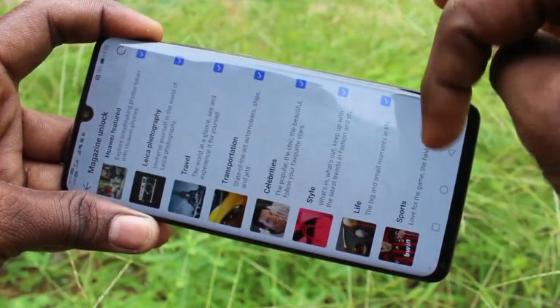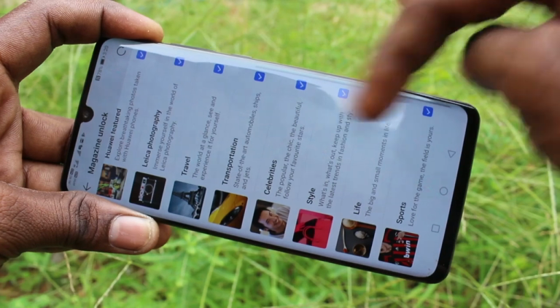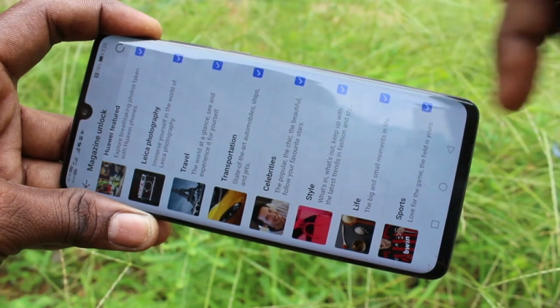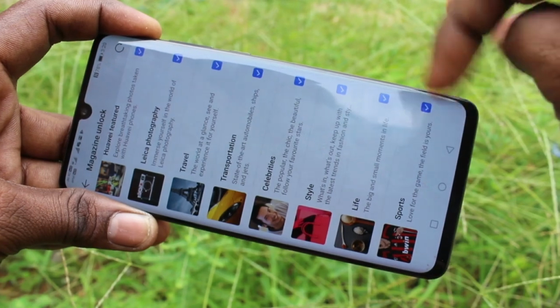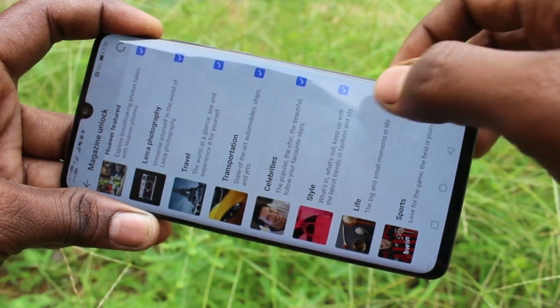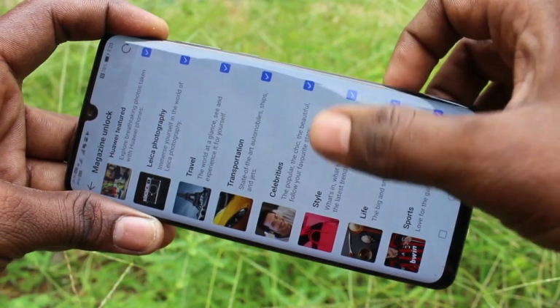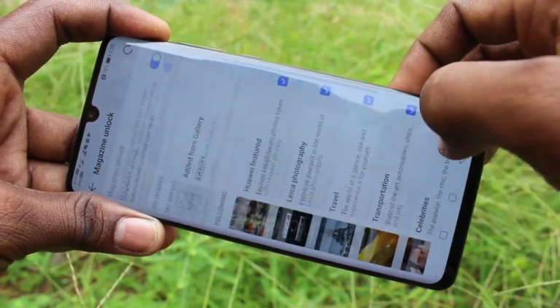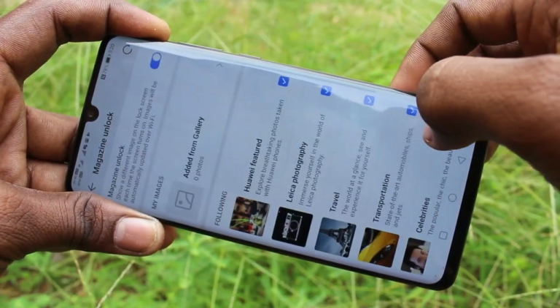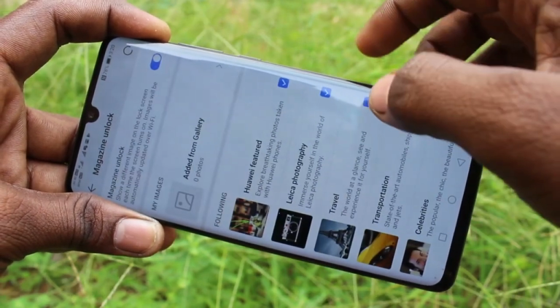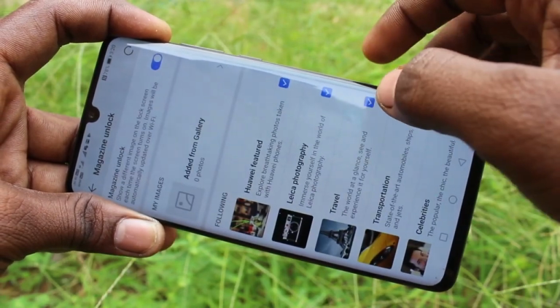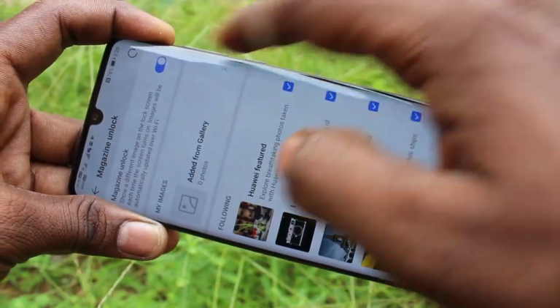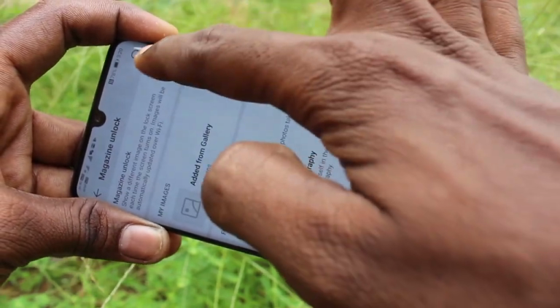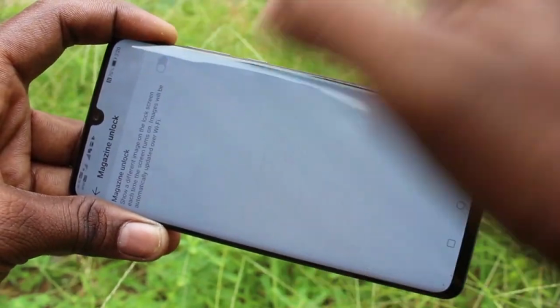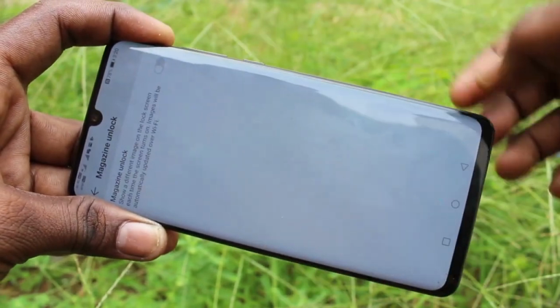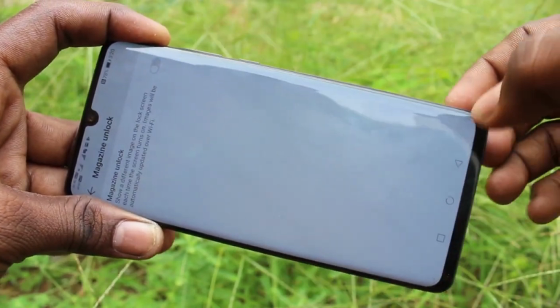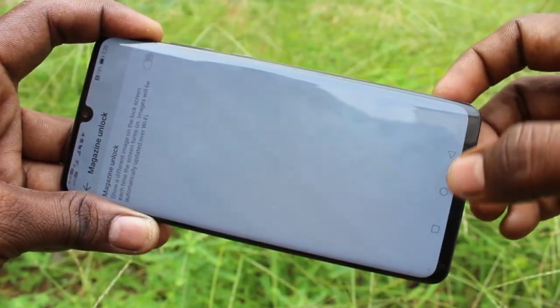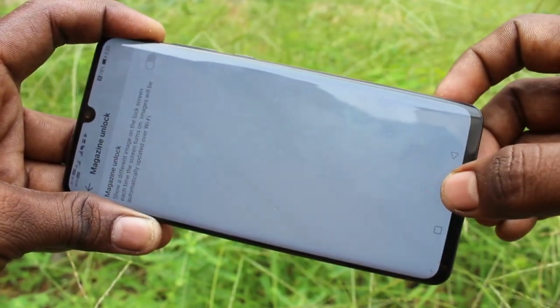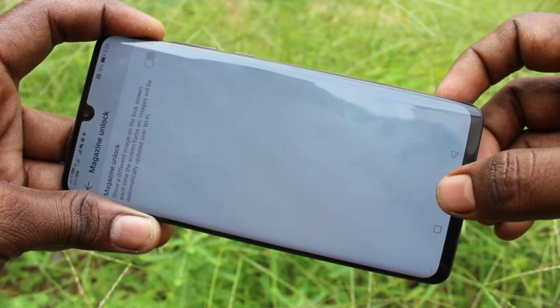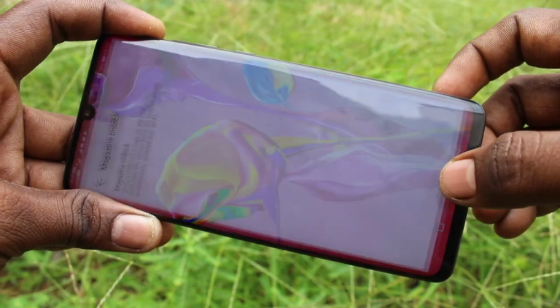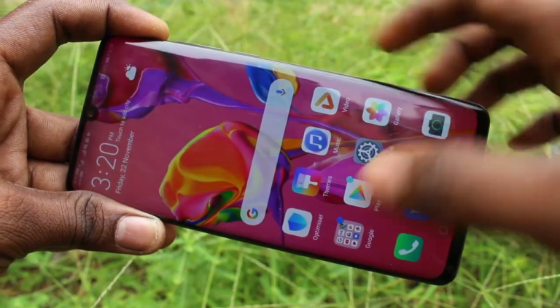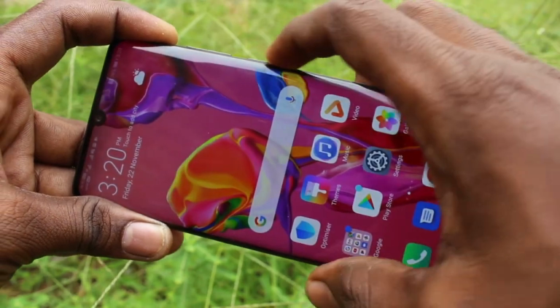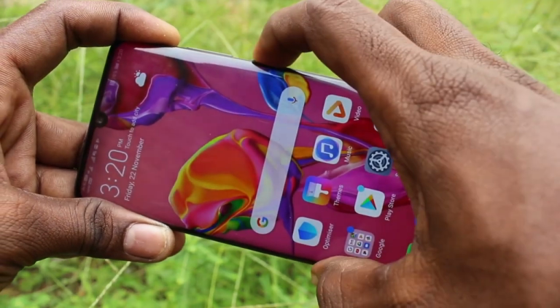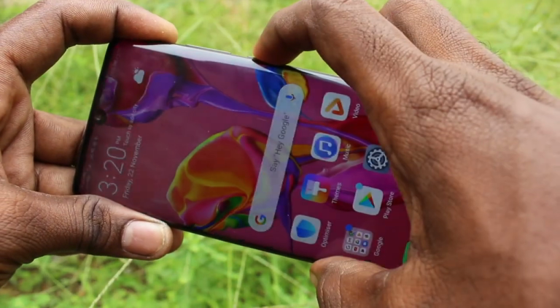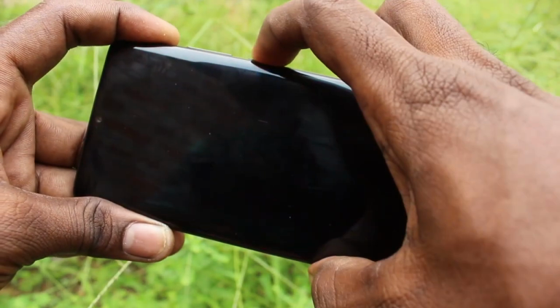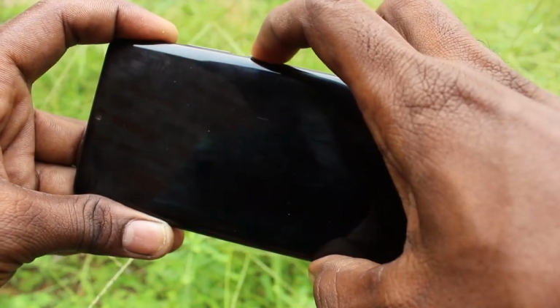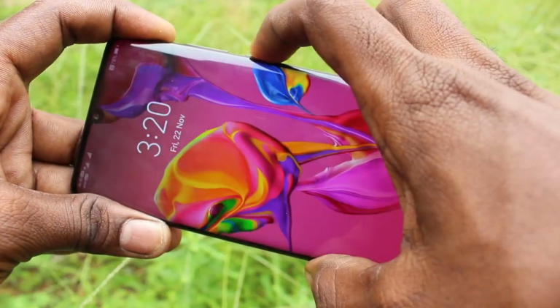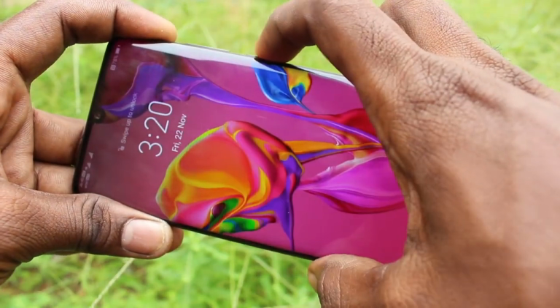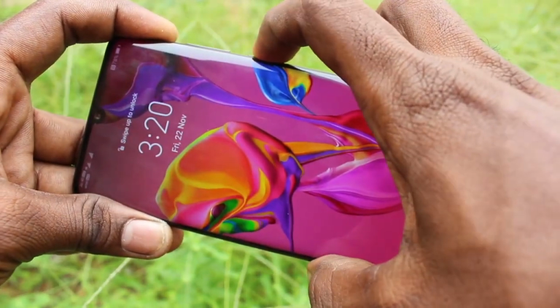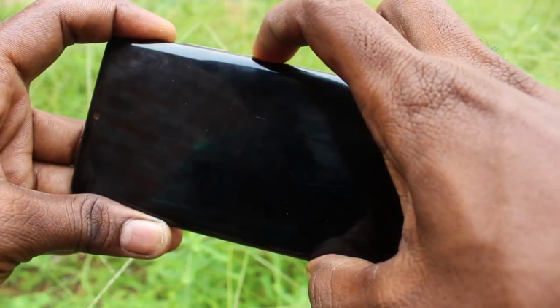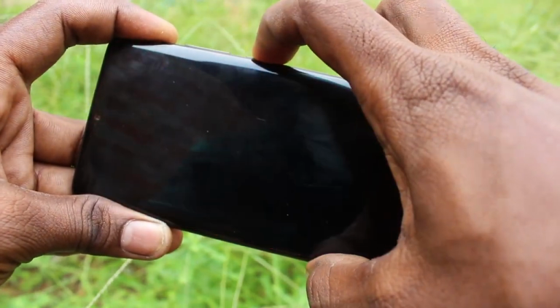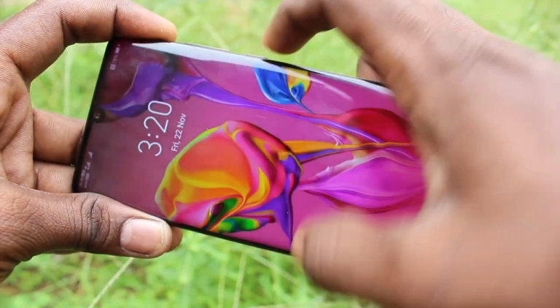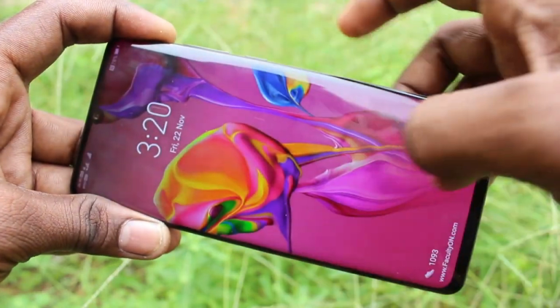Here our settings are available. The first setting is to turn off your wallpaper changing automatically. See here — there is no wallpaper changing automatically.